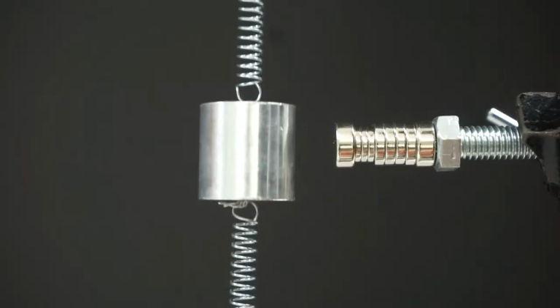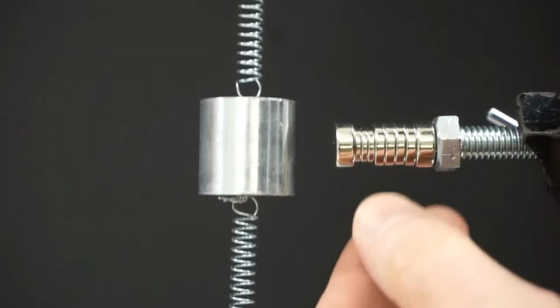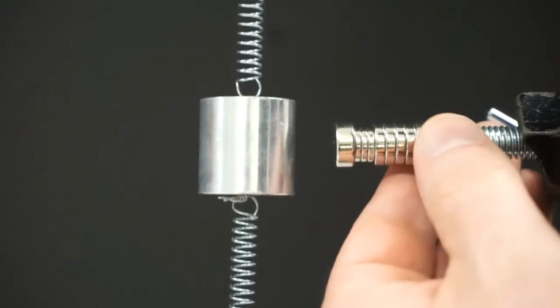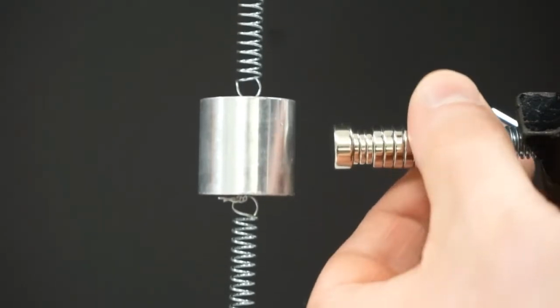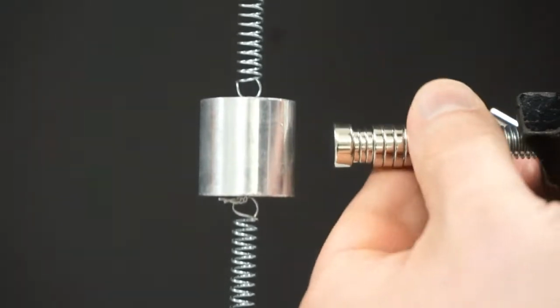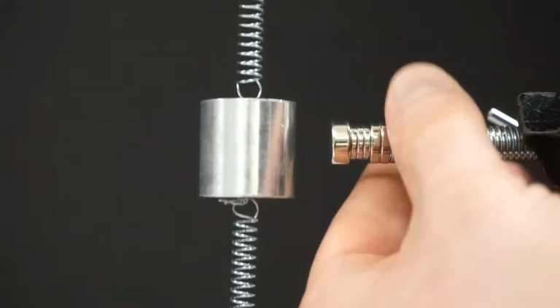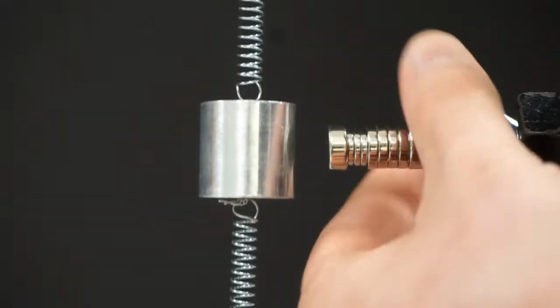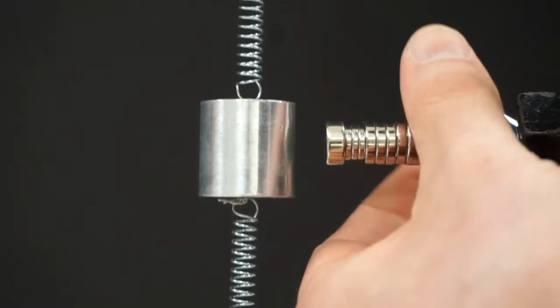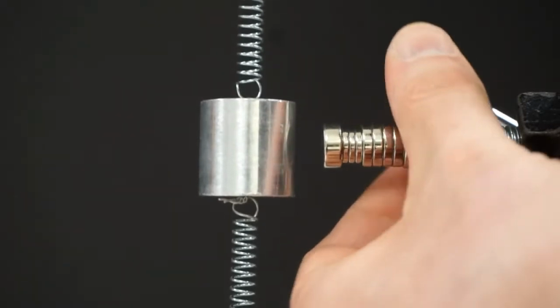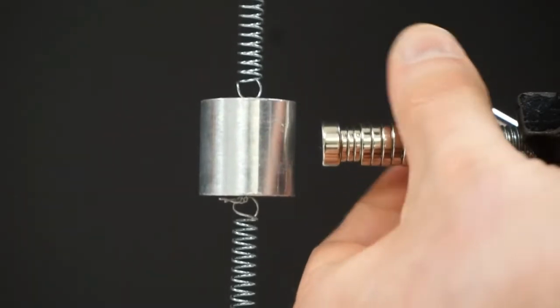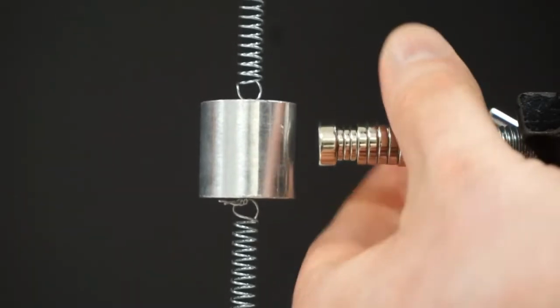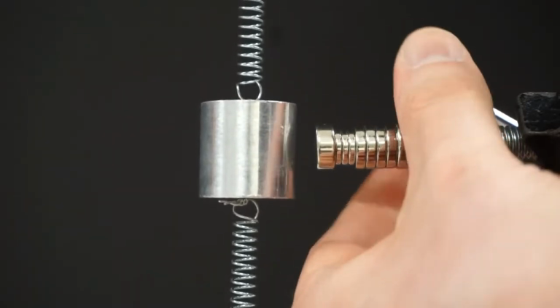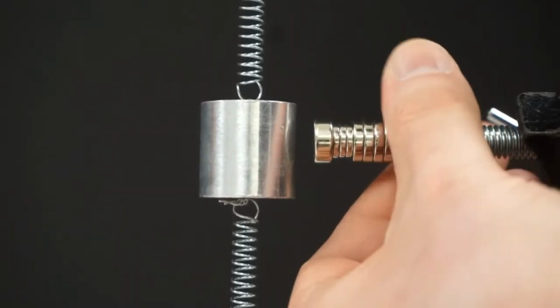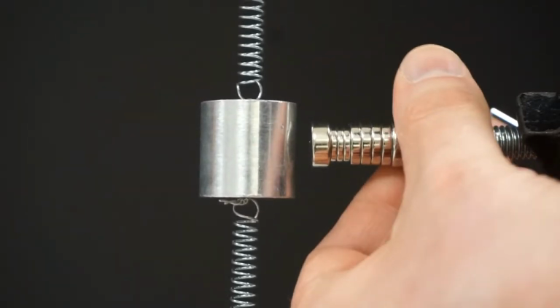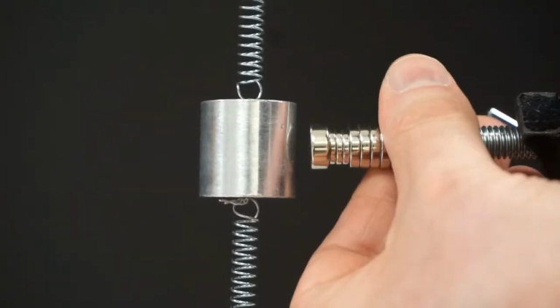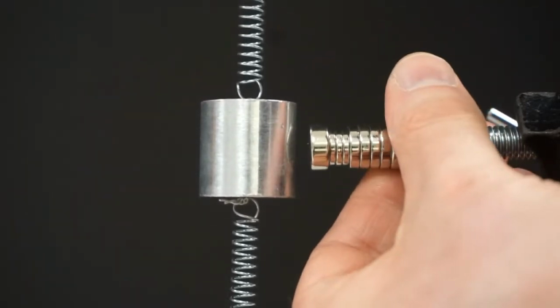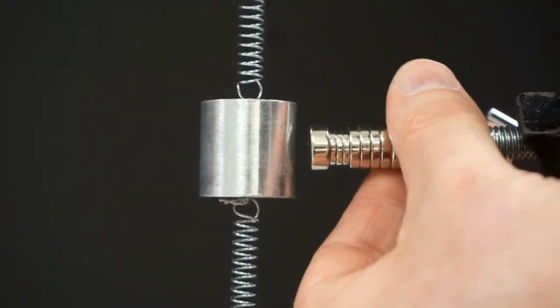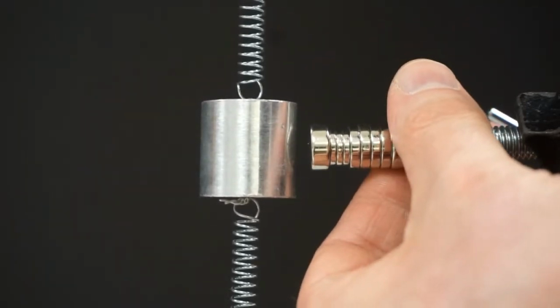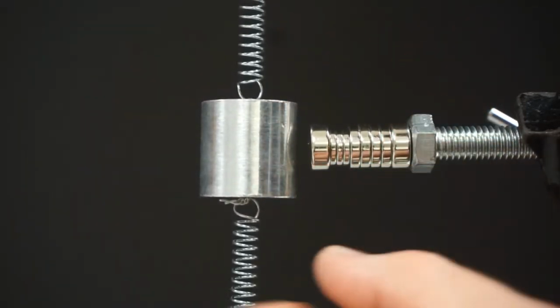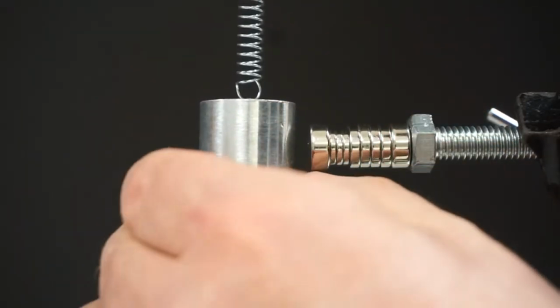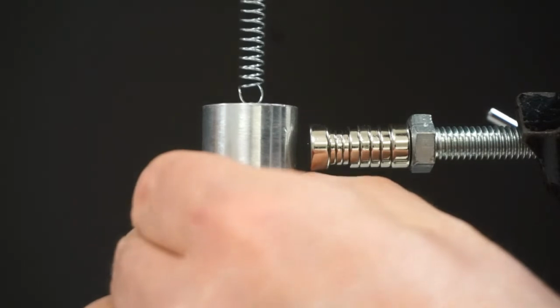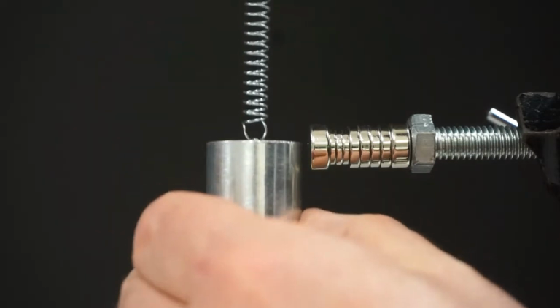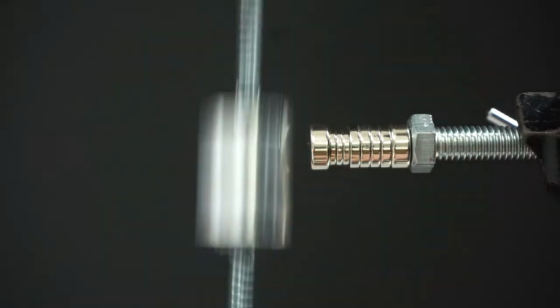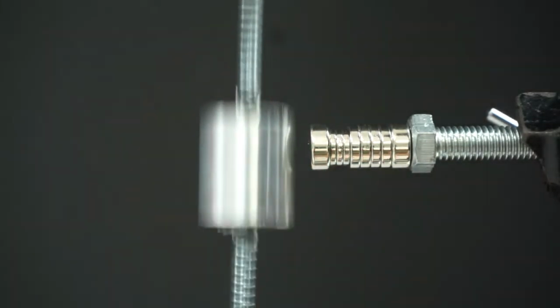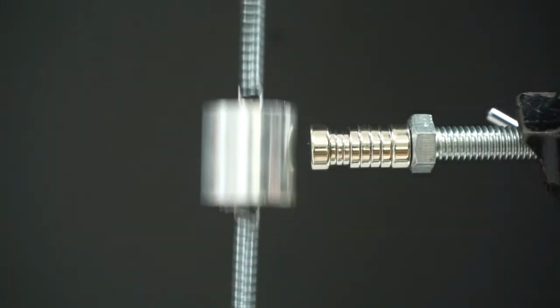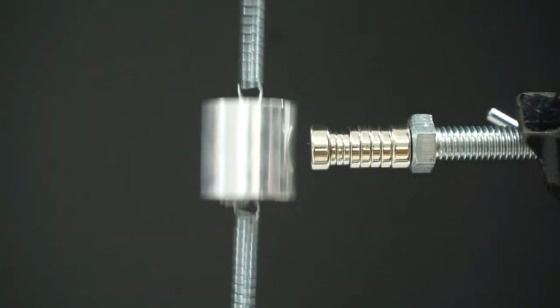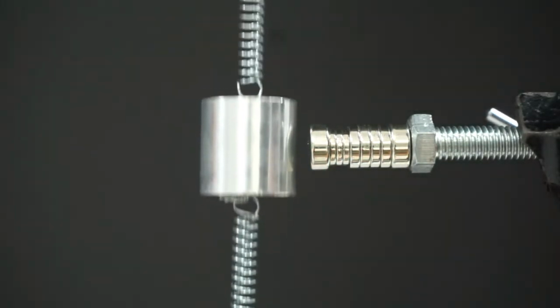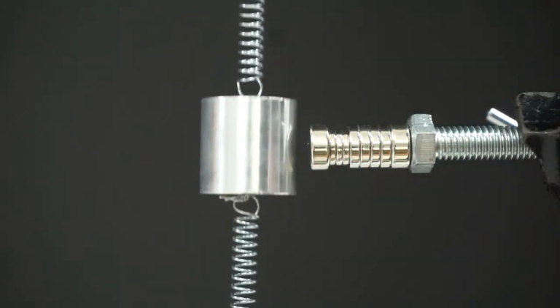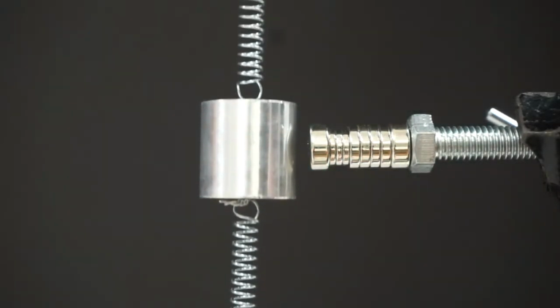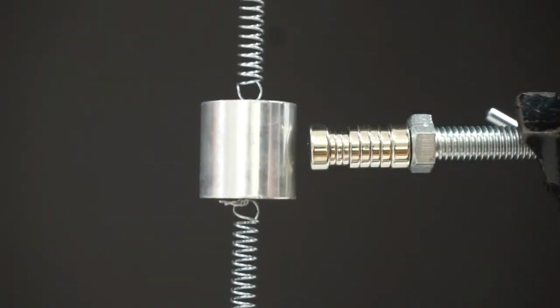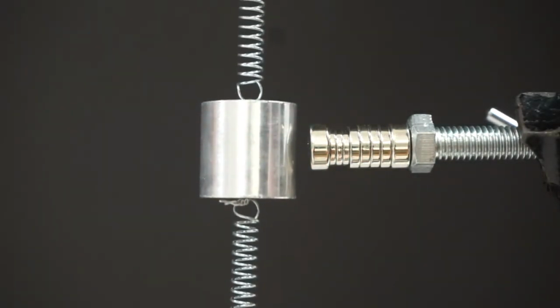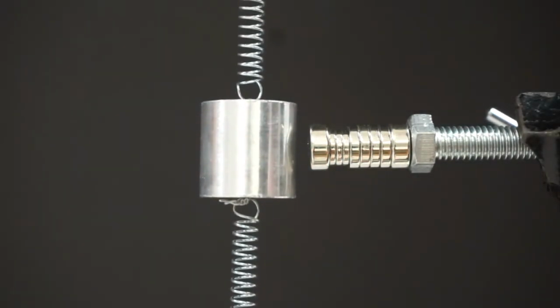If I increase the dampening, as I can do by adjusting this magnet here, the oscillations come to a stop much more quickly.